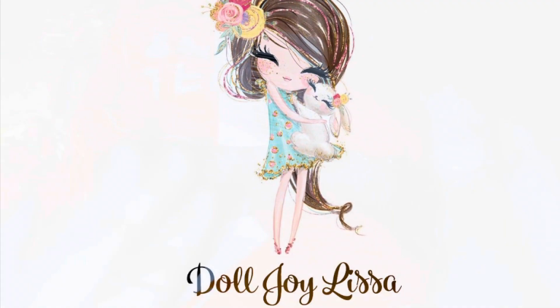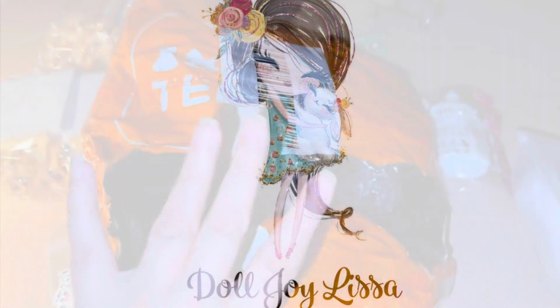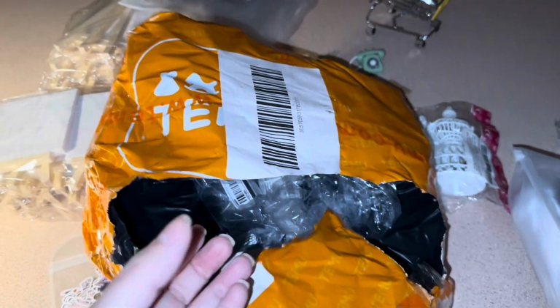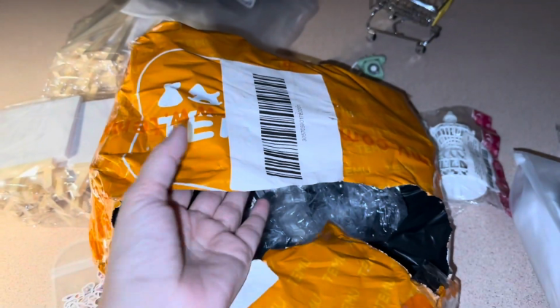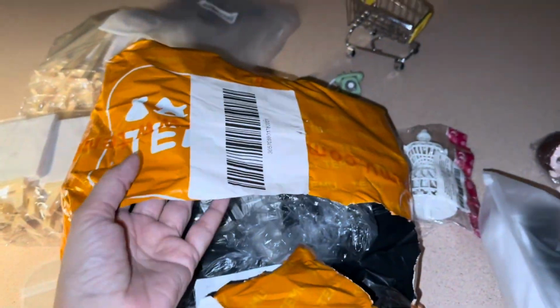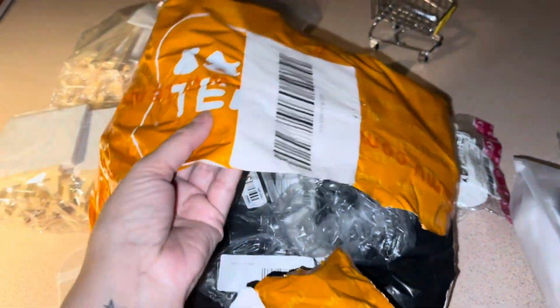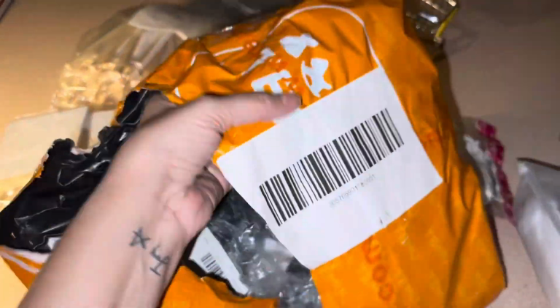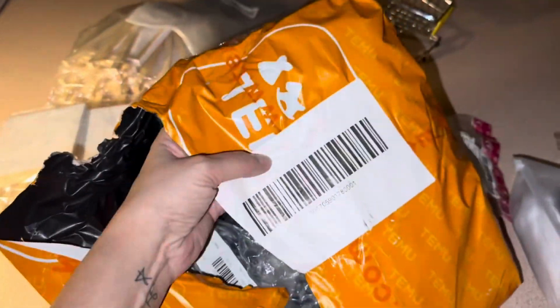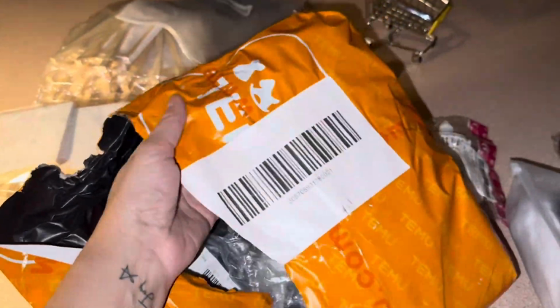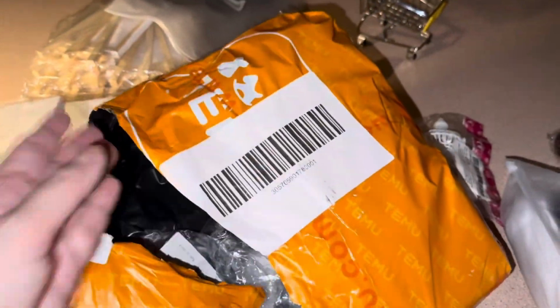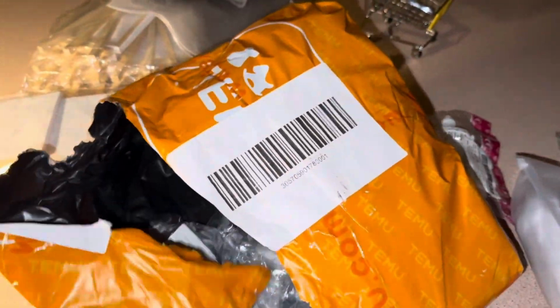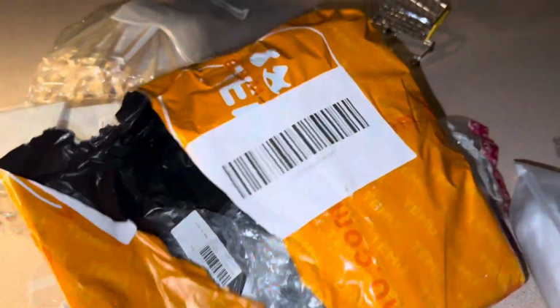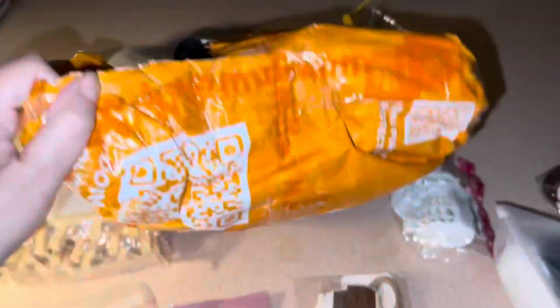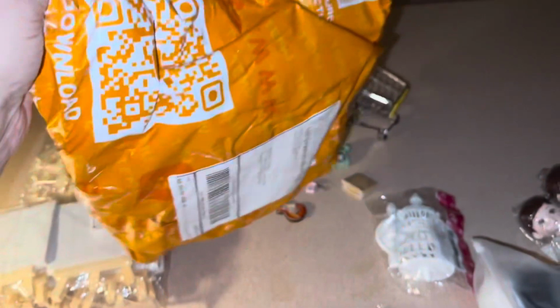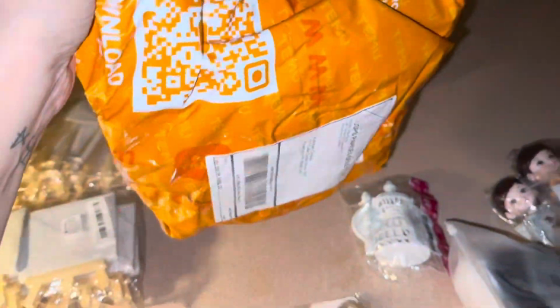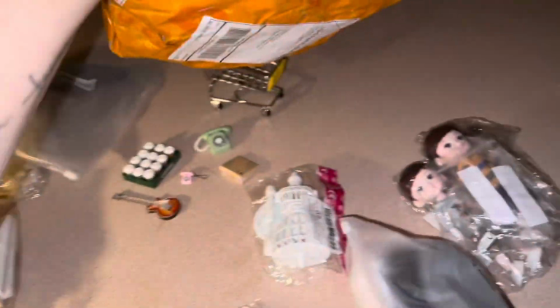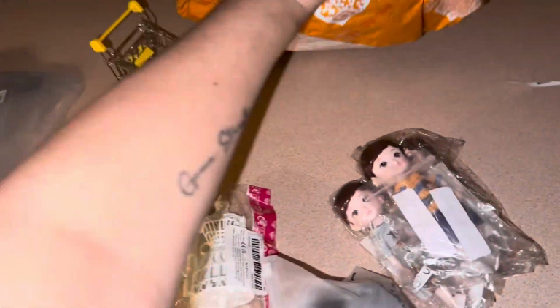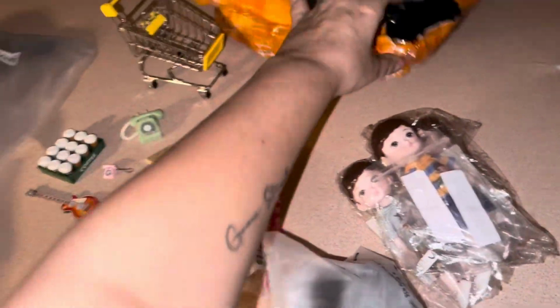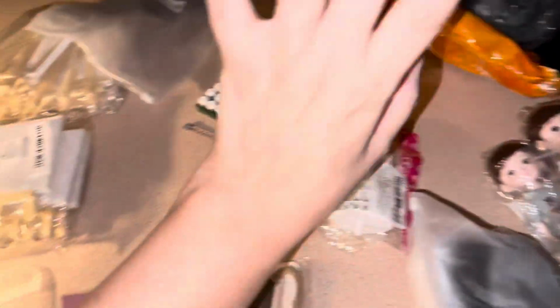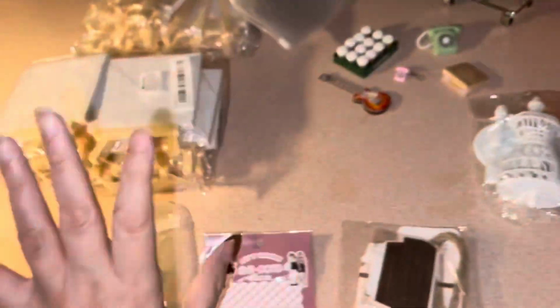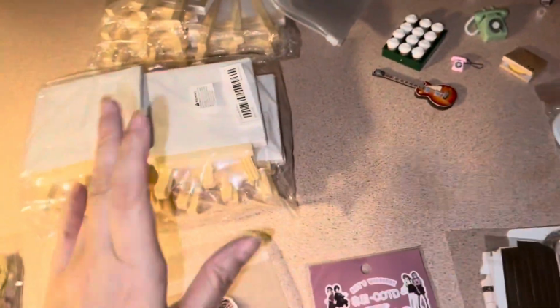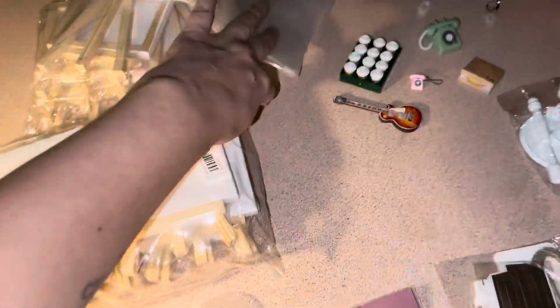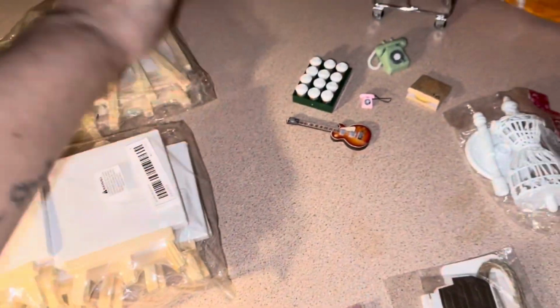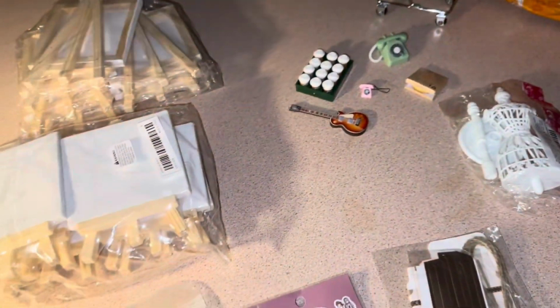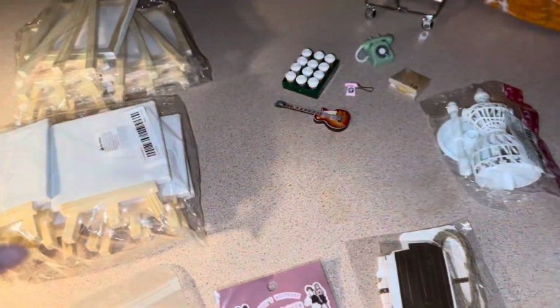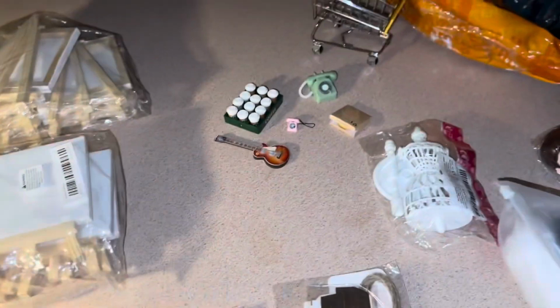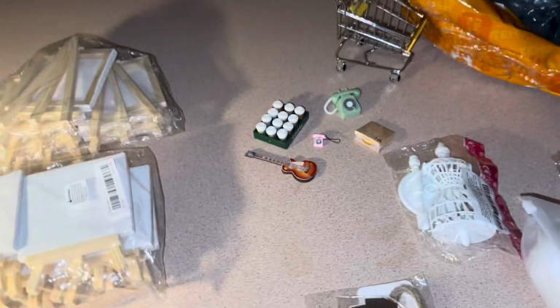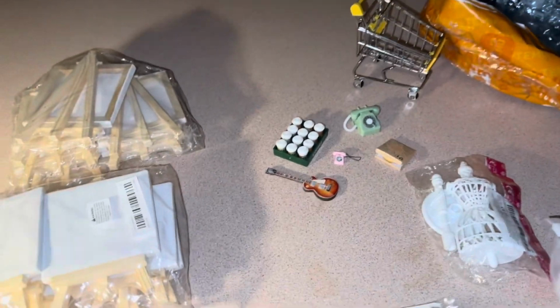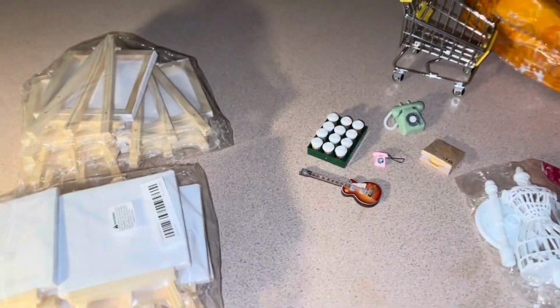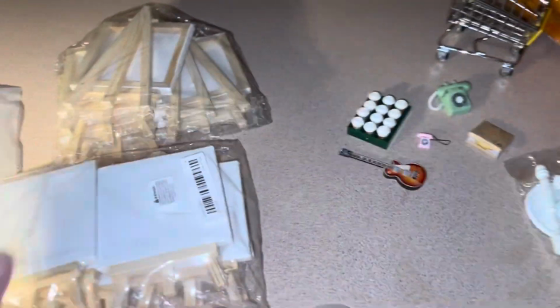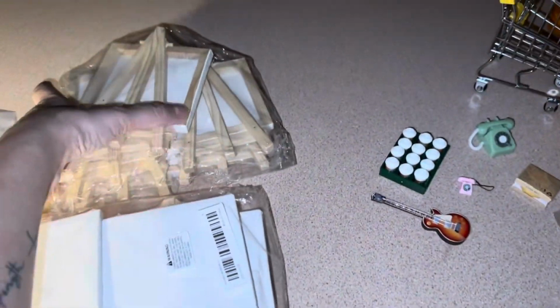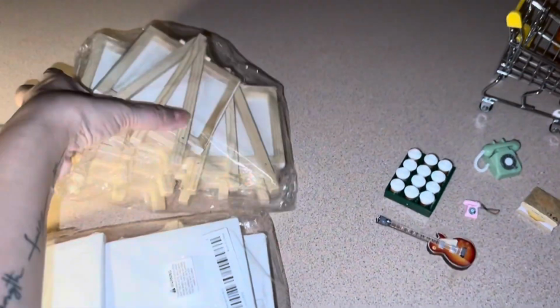Hi guys, it's Lissa. I hope everyone is well. I got my first Temu order ever, so I just want to show you a few things that I got. I like everything, so let's get started.